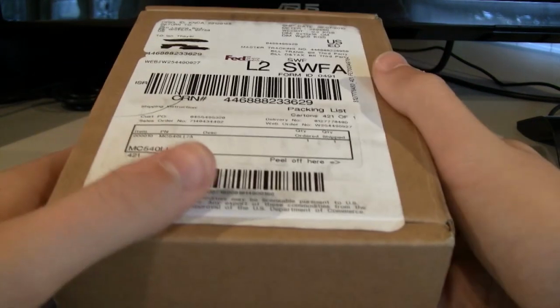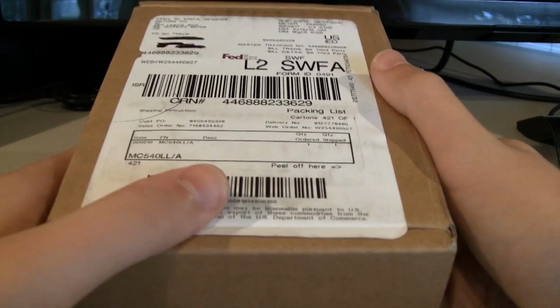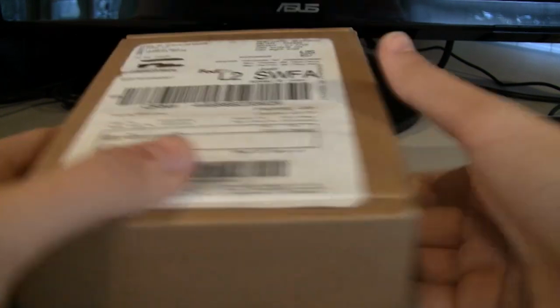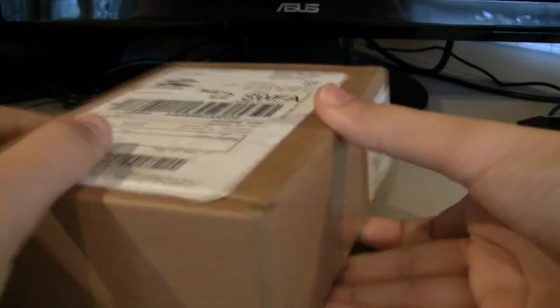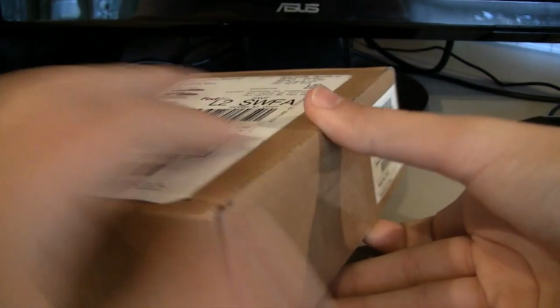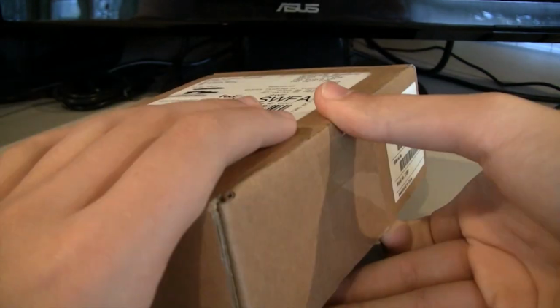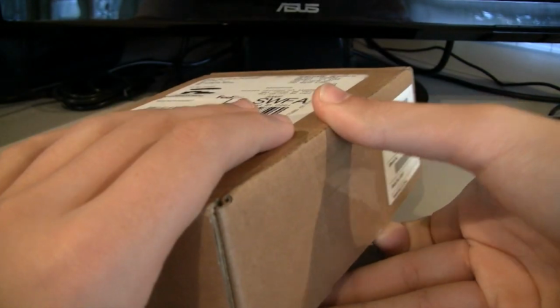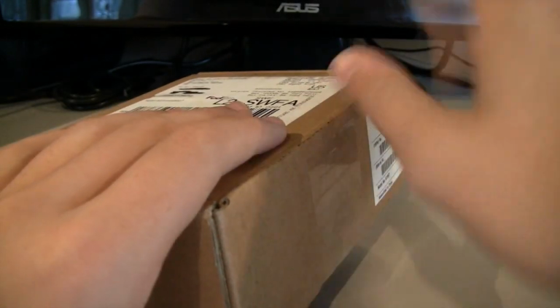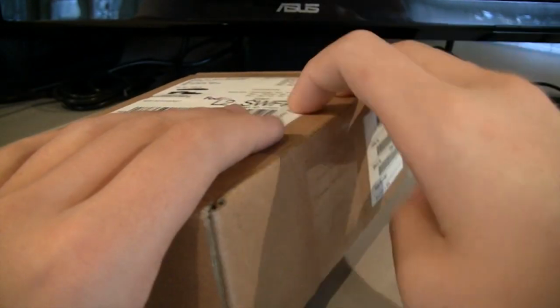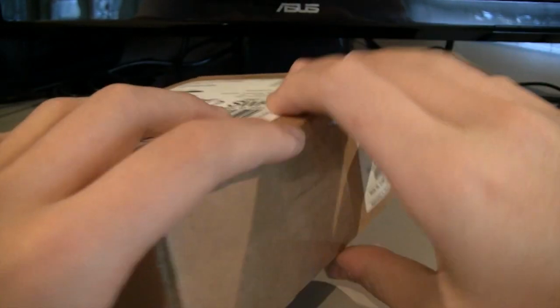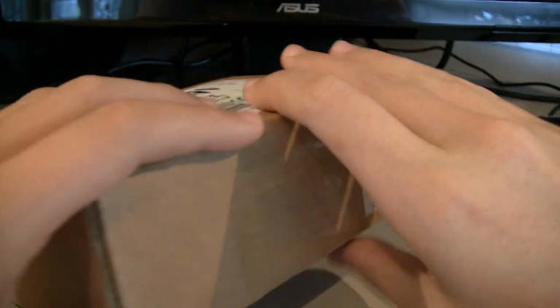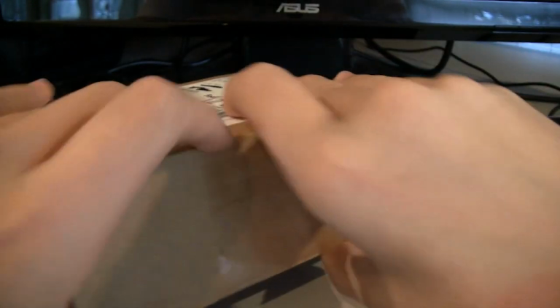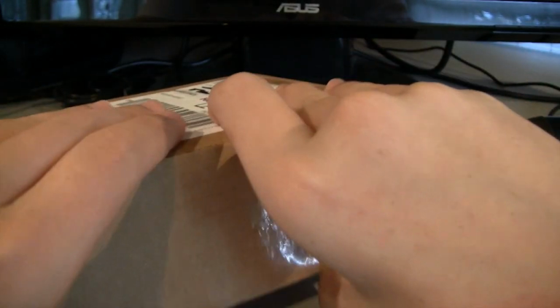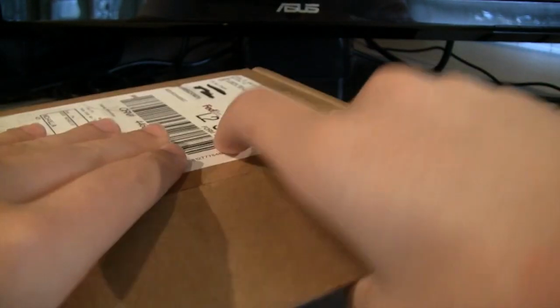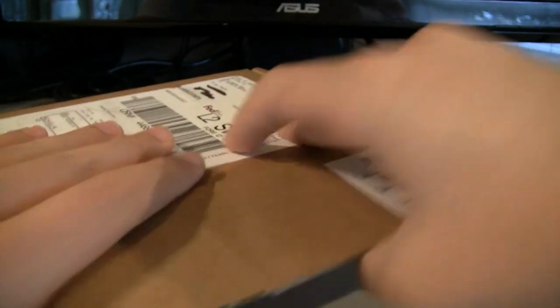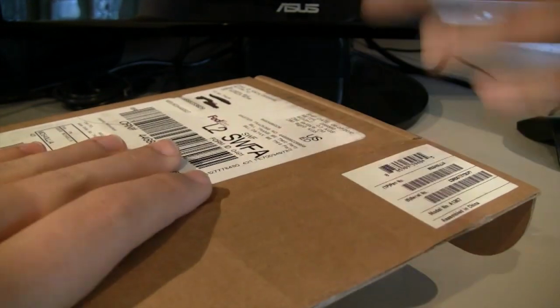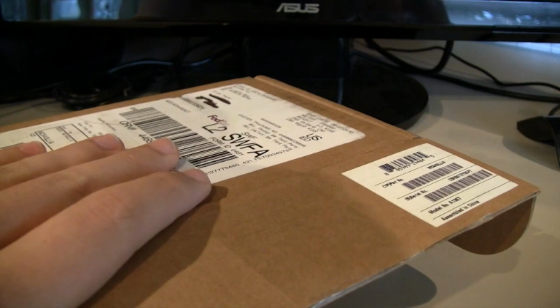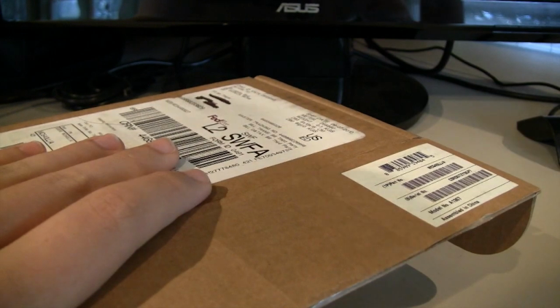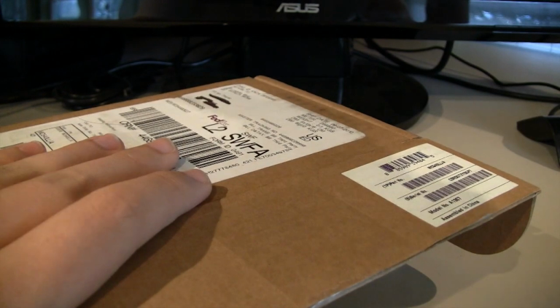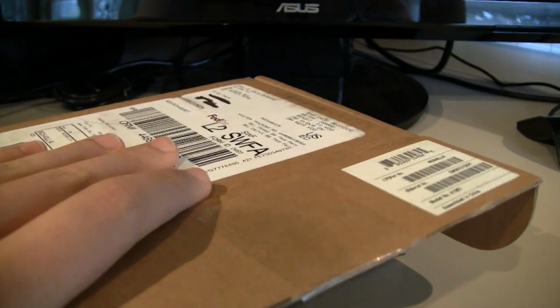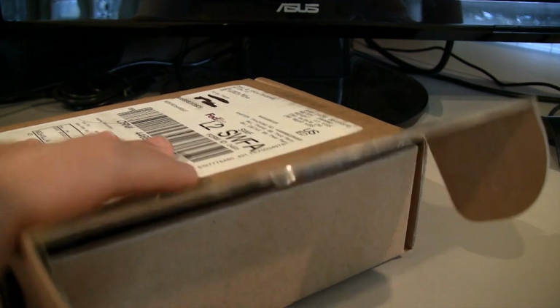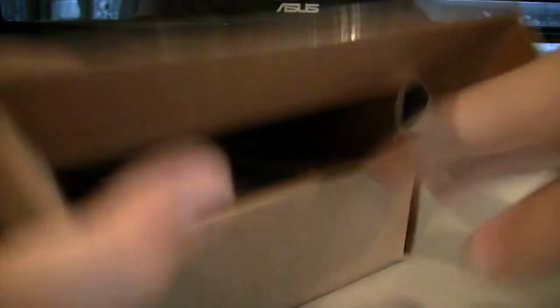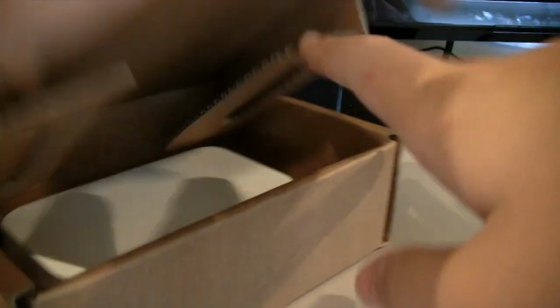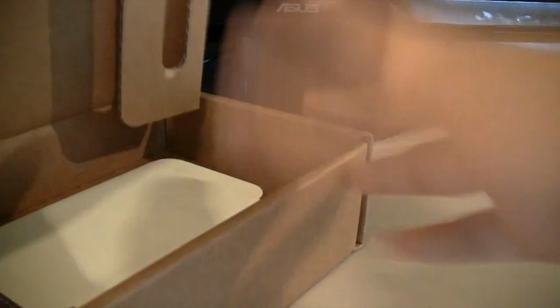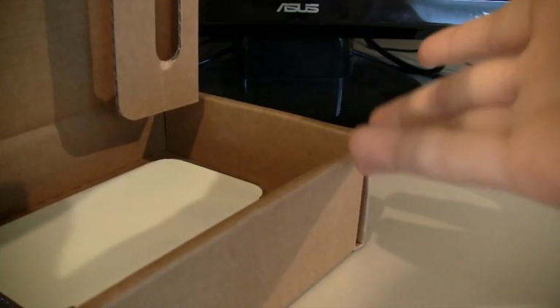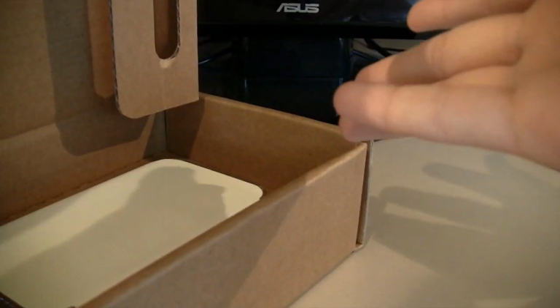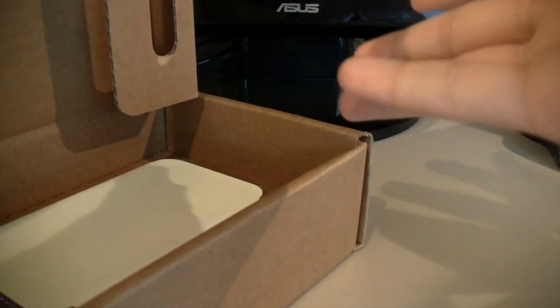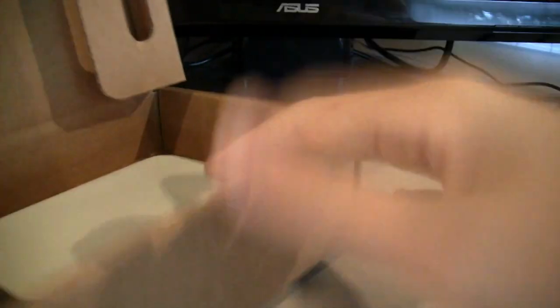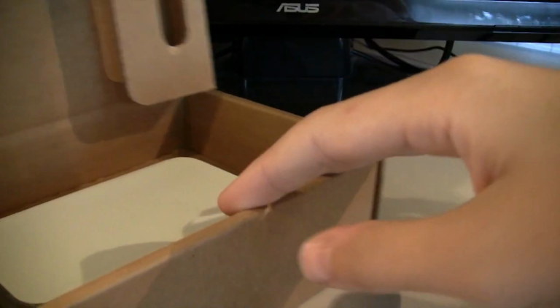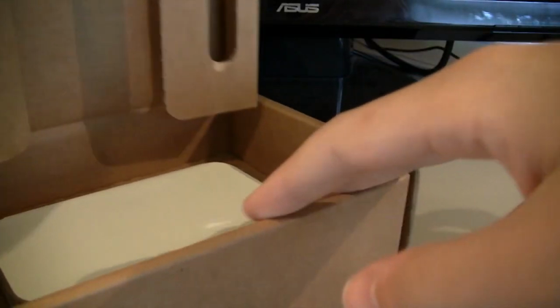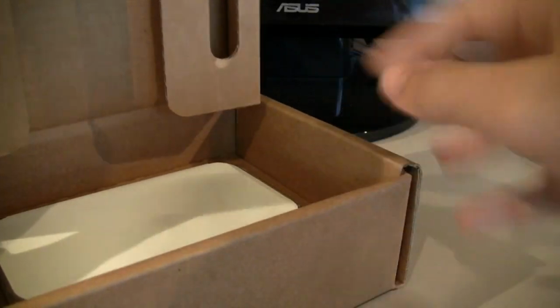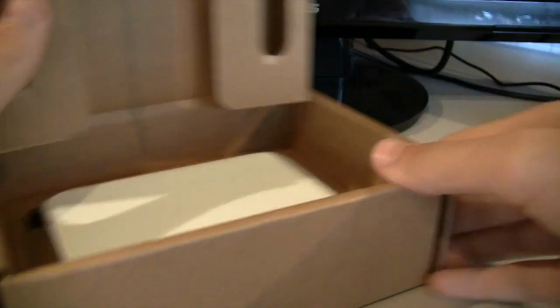This is merely an unboxing. A full review of this is going to come at a later date, obviously once I play around with it more. I can't give you a review here and now — I haven't even used the thing yet.